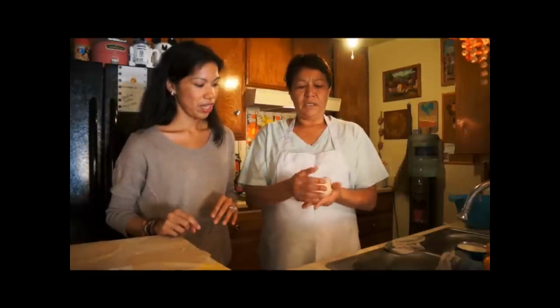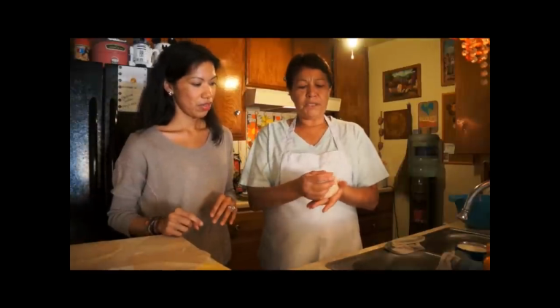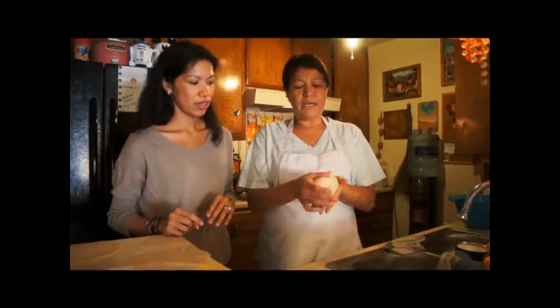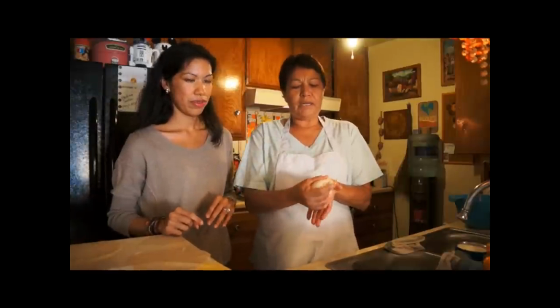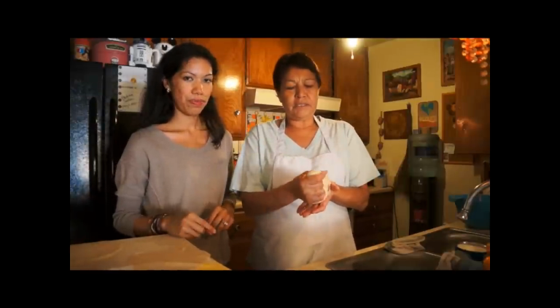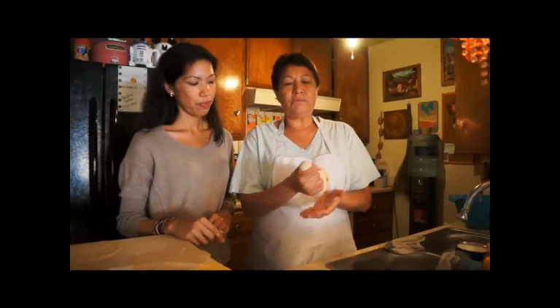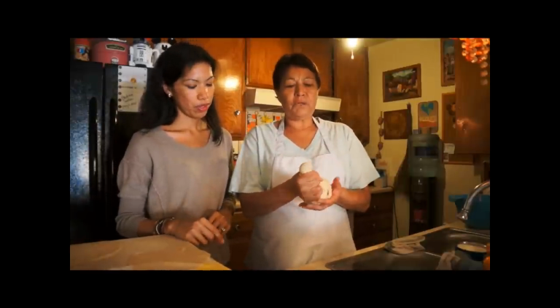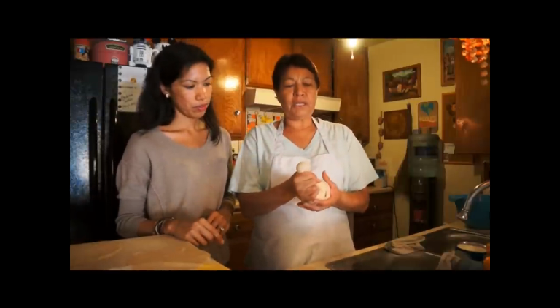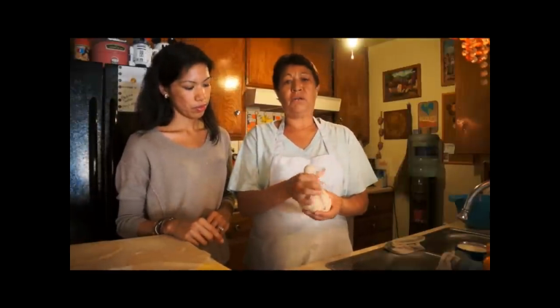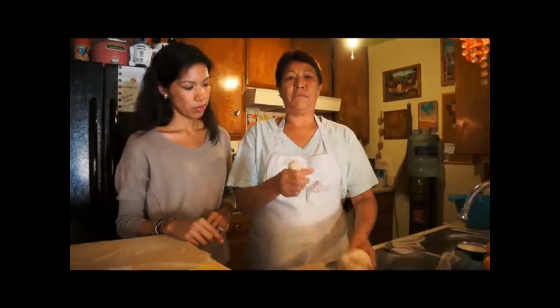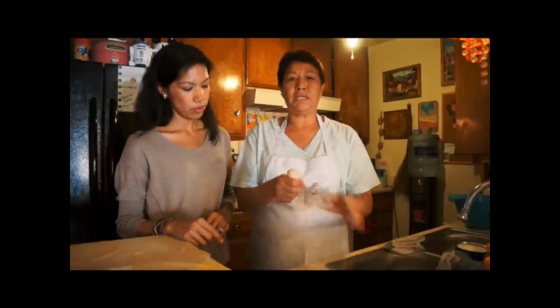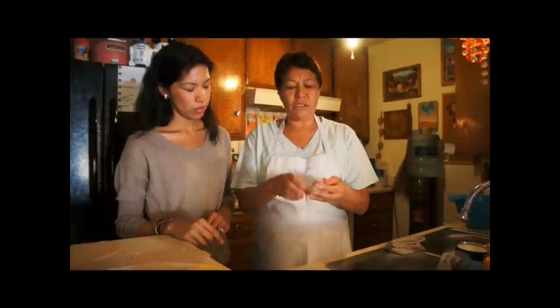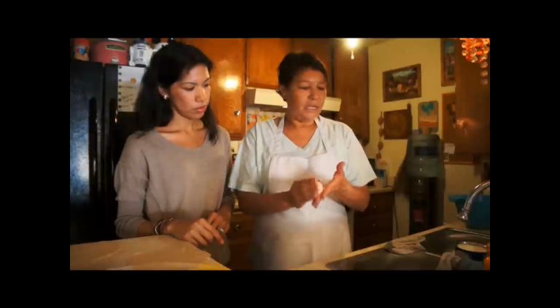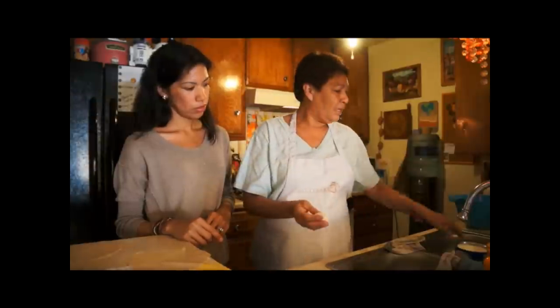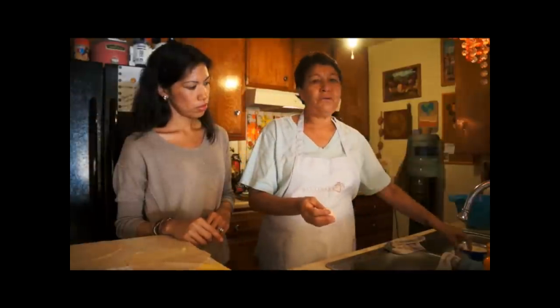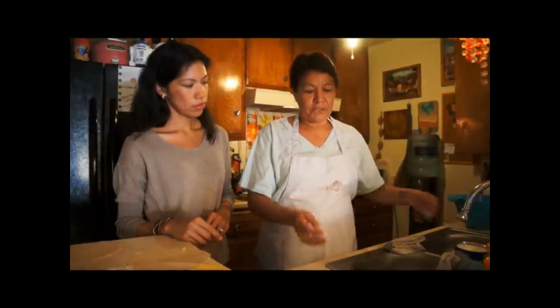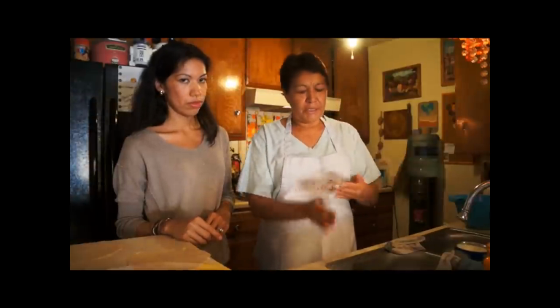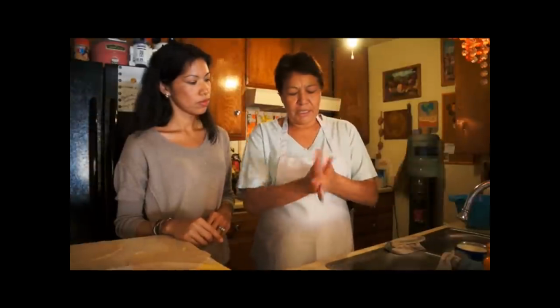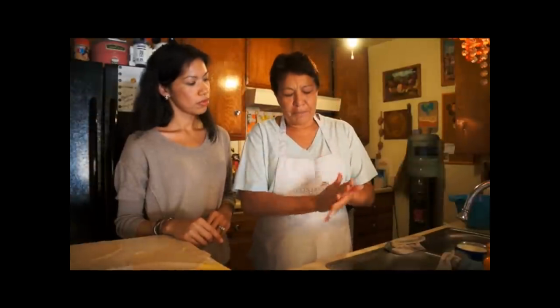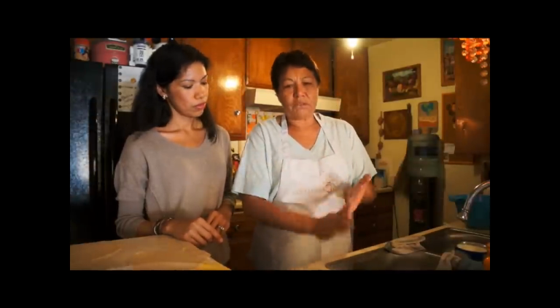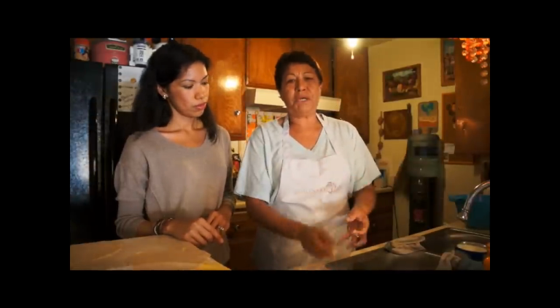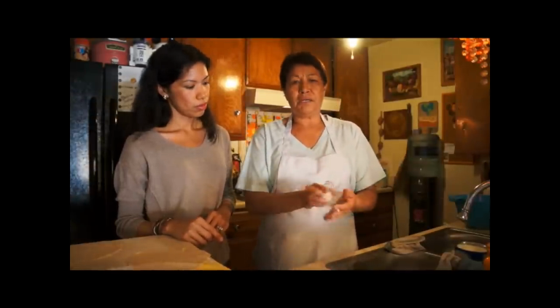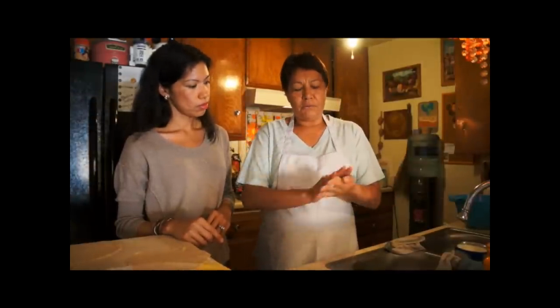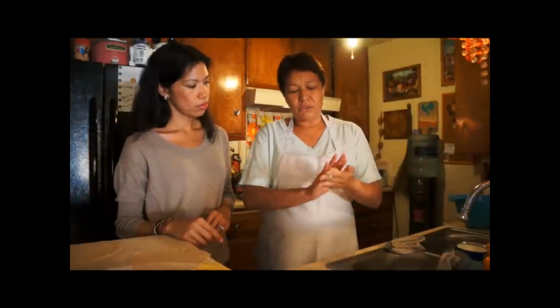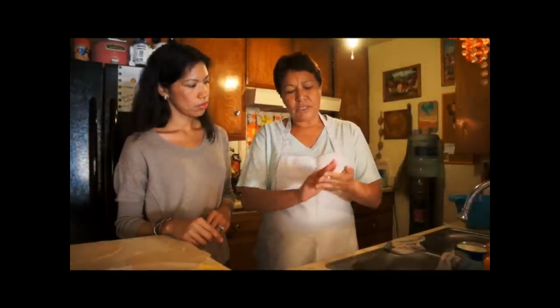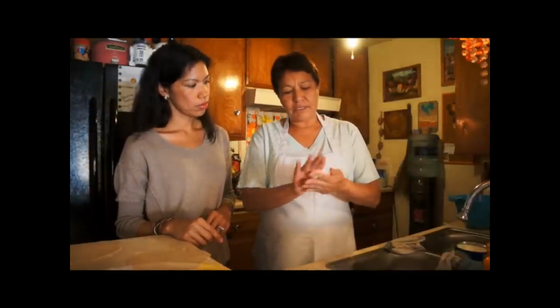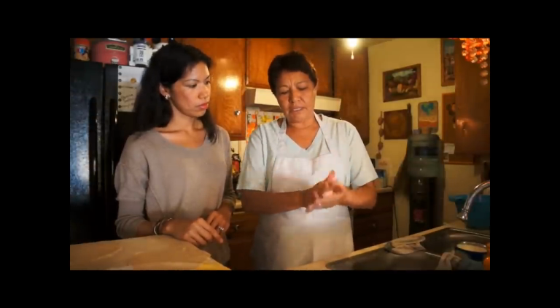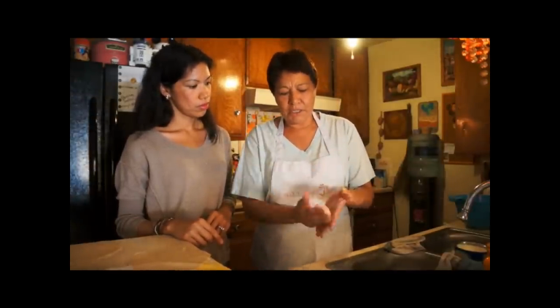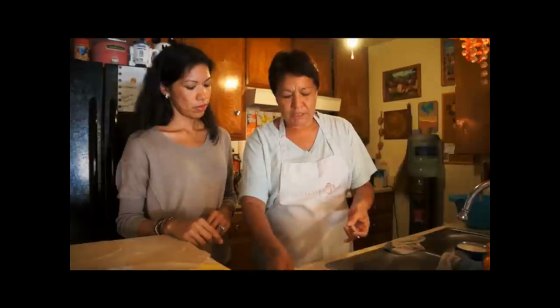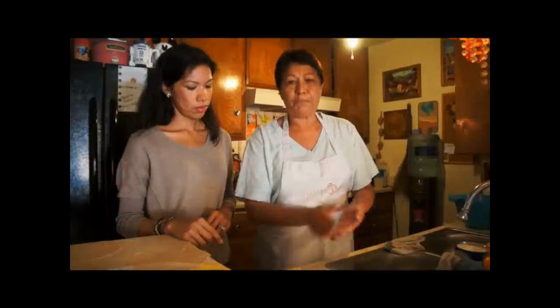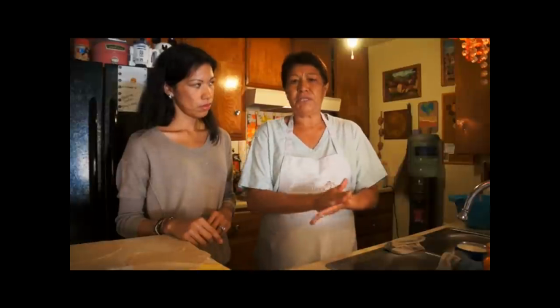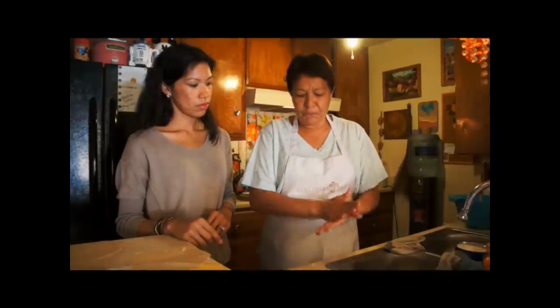Then you grab and you make some balls with which we're going to make the tortillas. You put a little bit of milk so that they don't stick with each other. You make the balls and you leave it for 20 minutes.